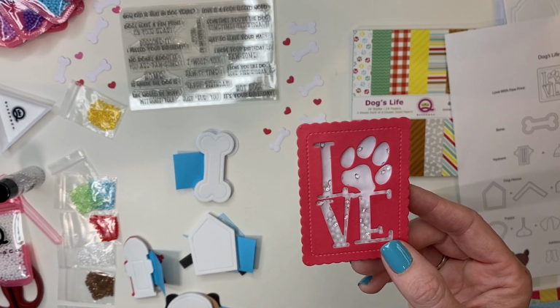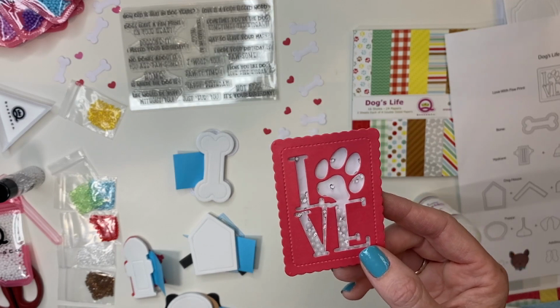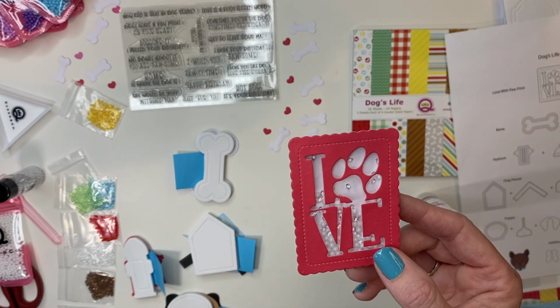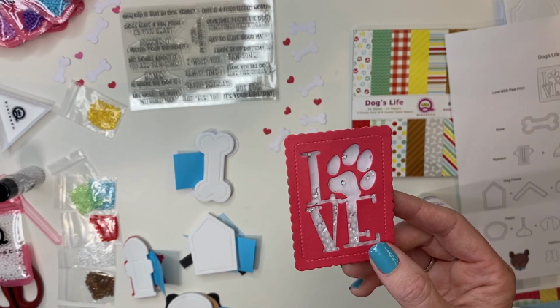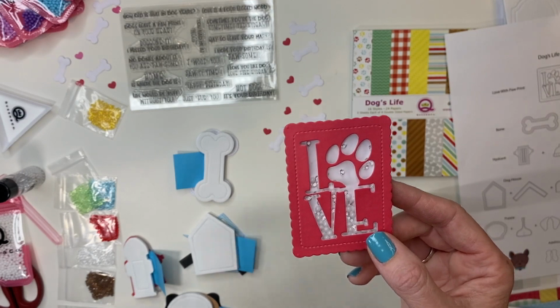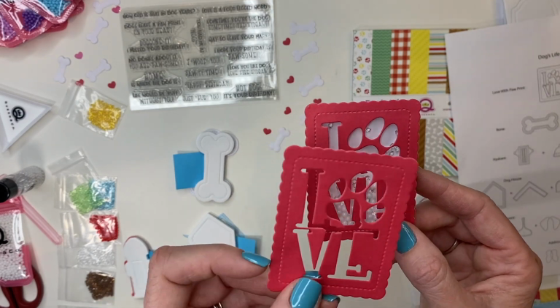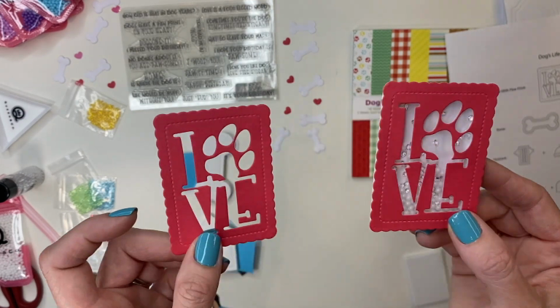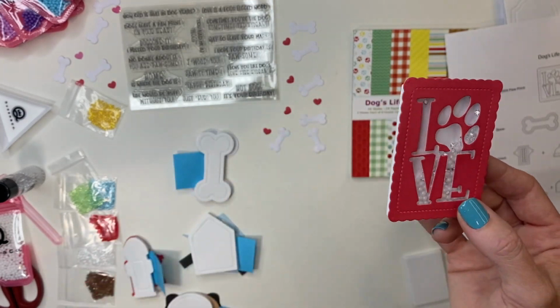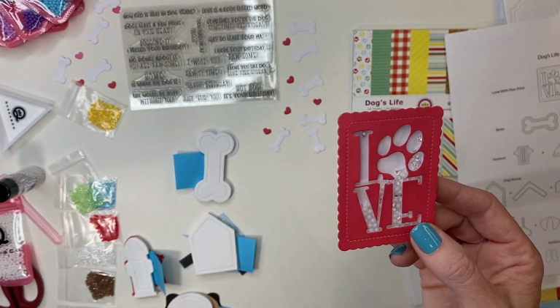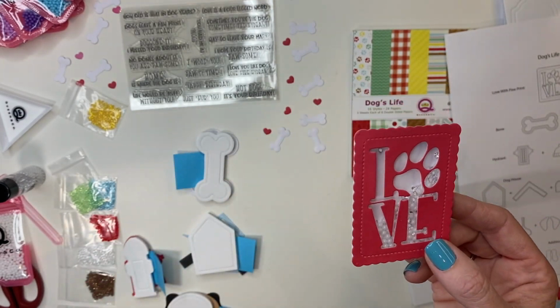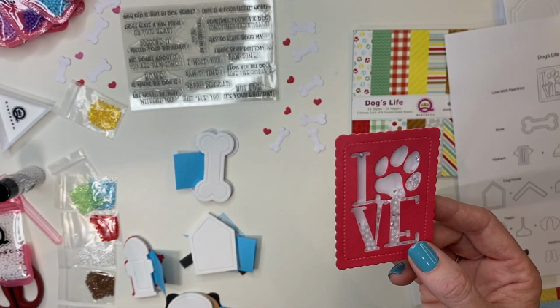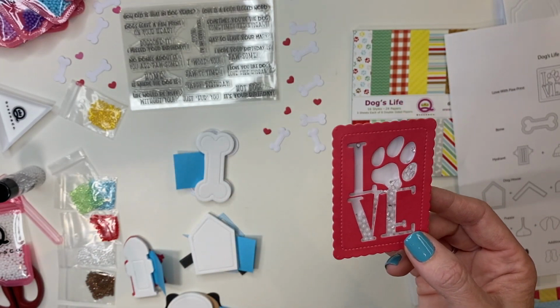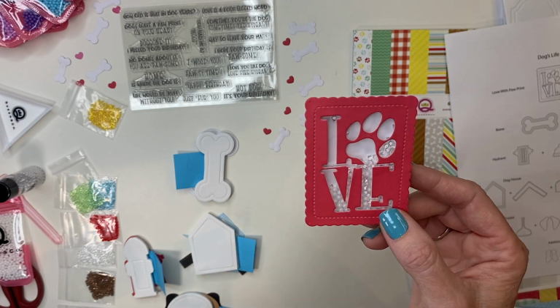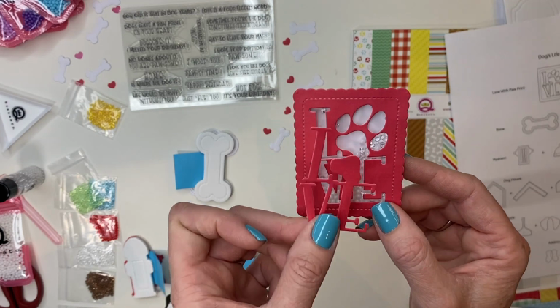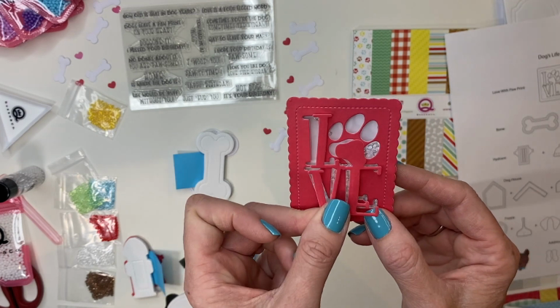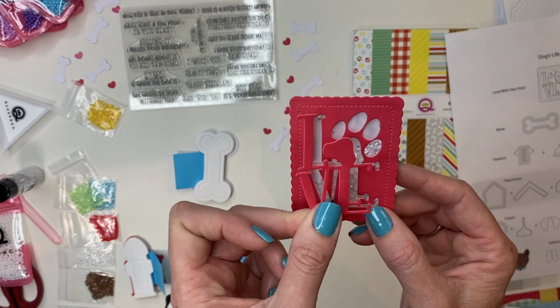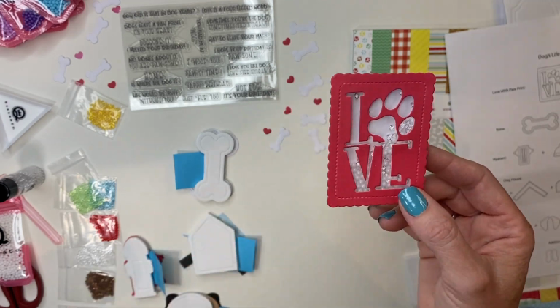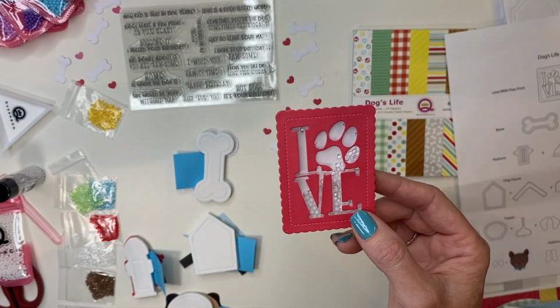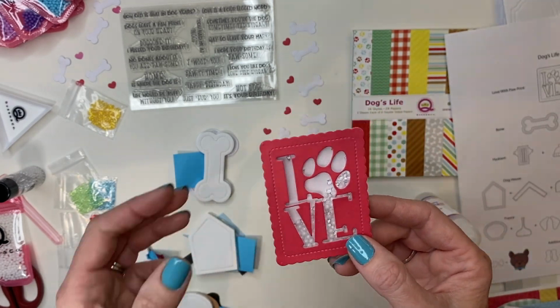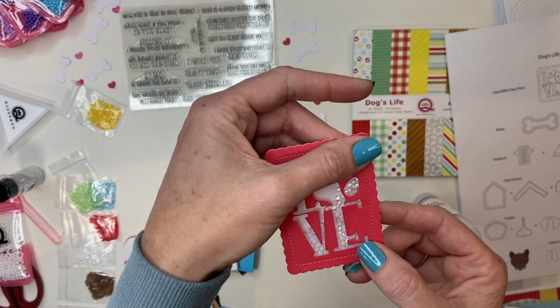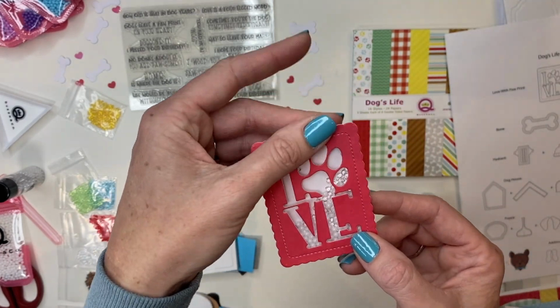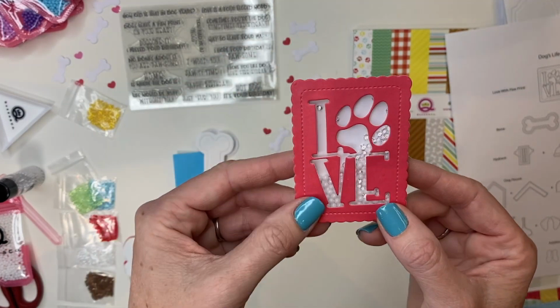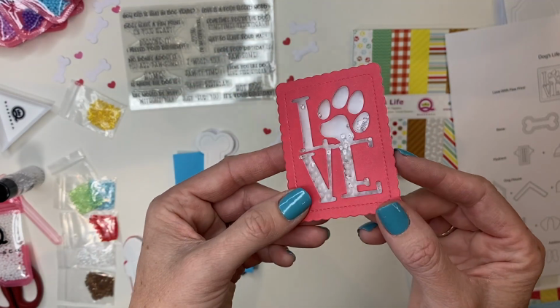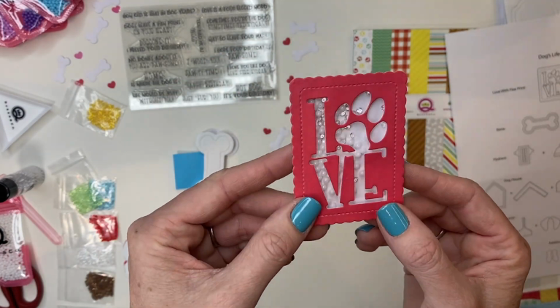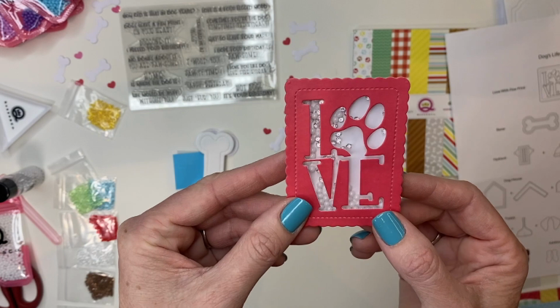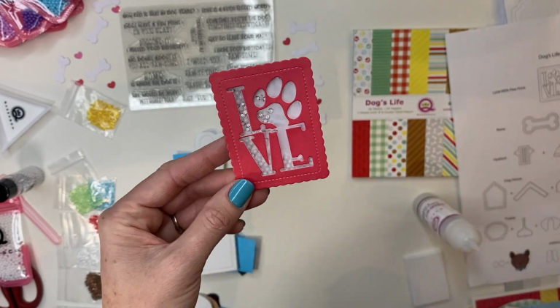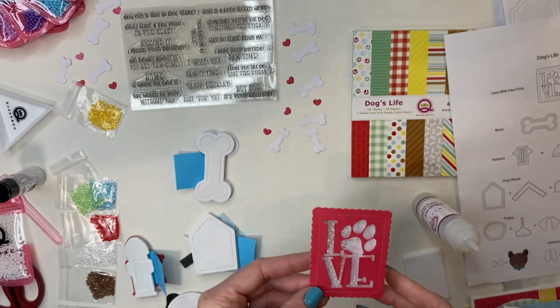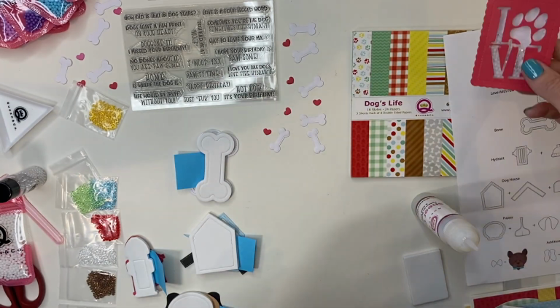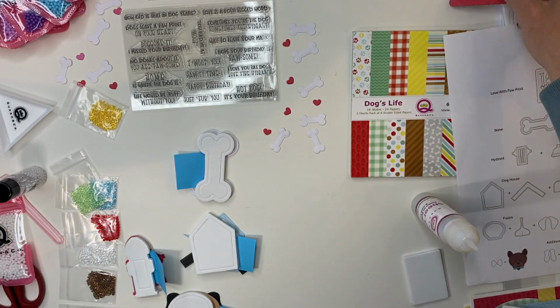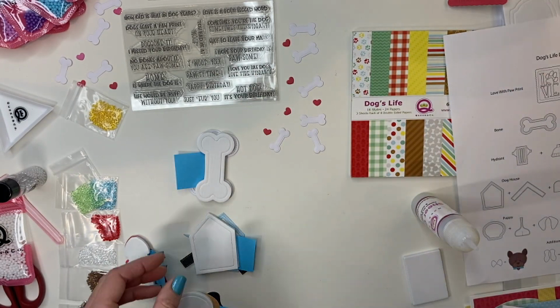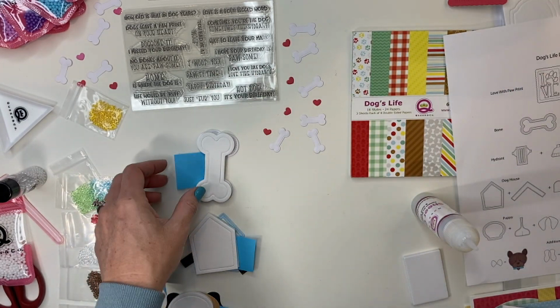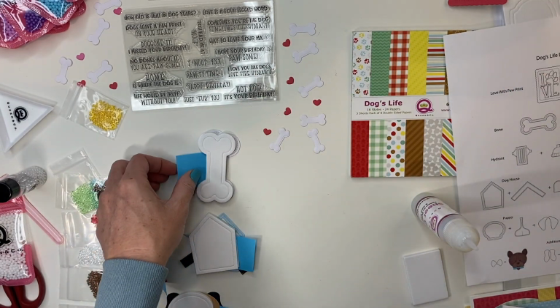So there is shaker number one — really cute. You could also cut out the tan pieces and take those negative pieces to add a tan little paw print so your paw print pops as well.